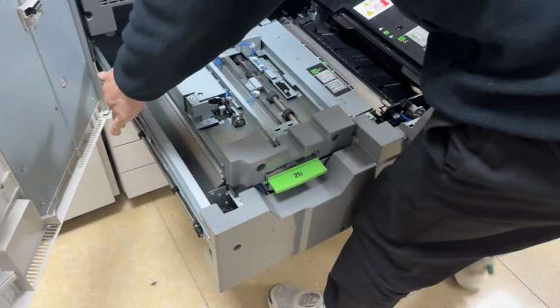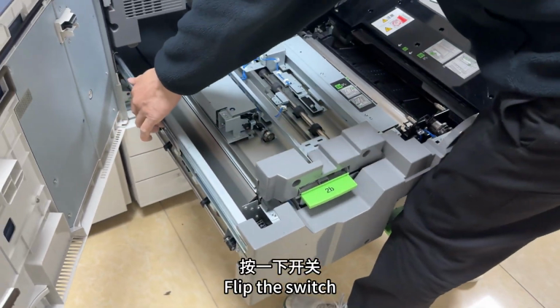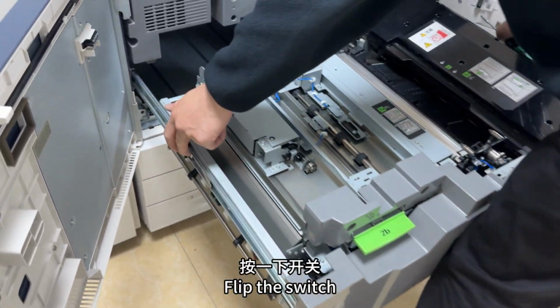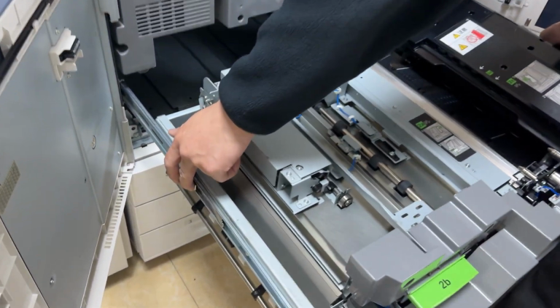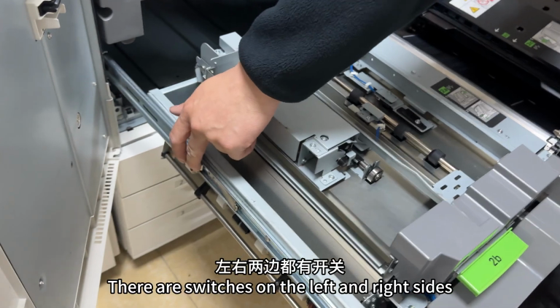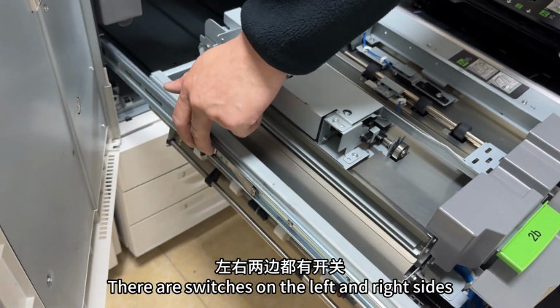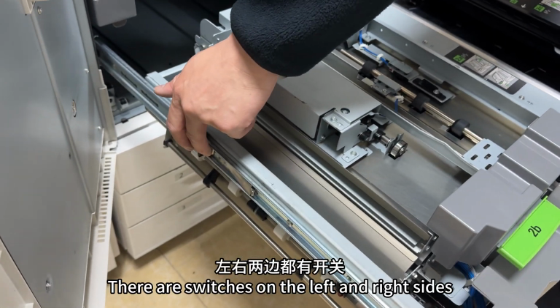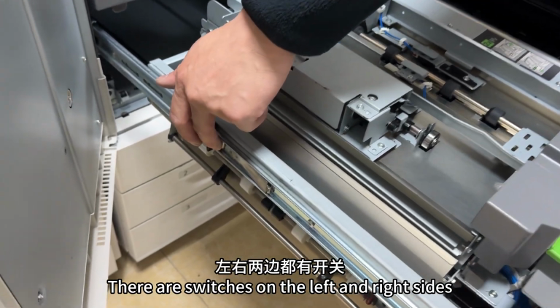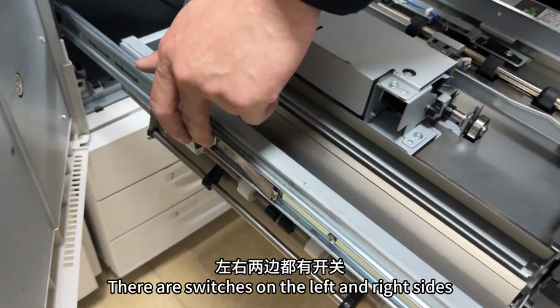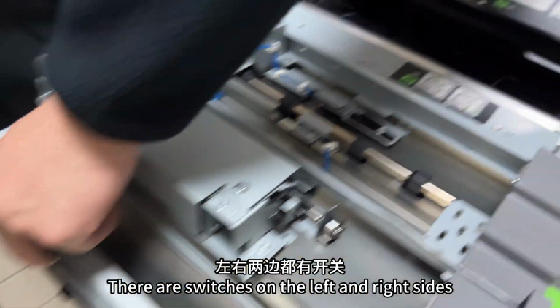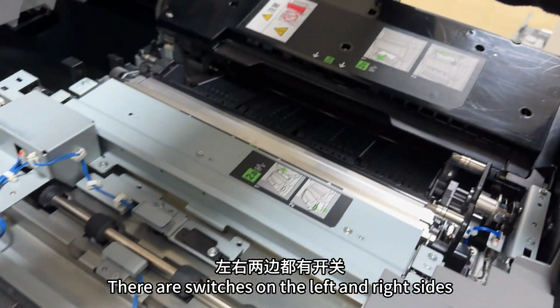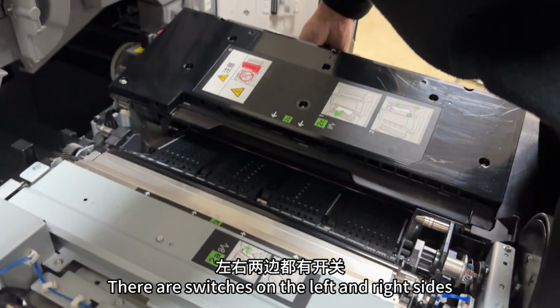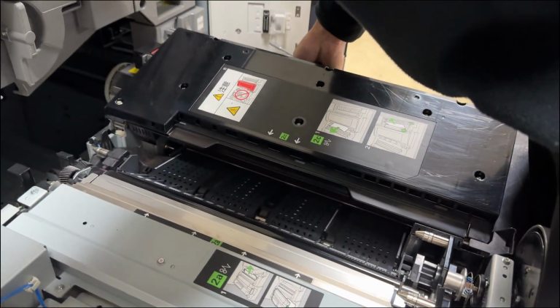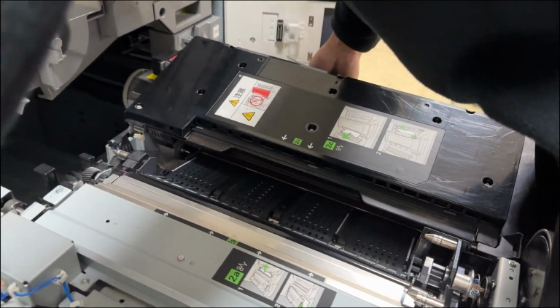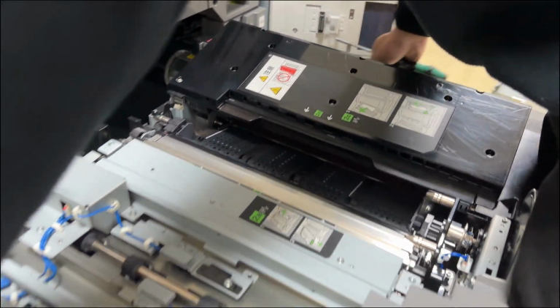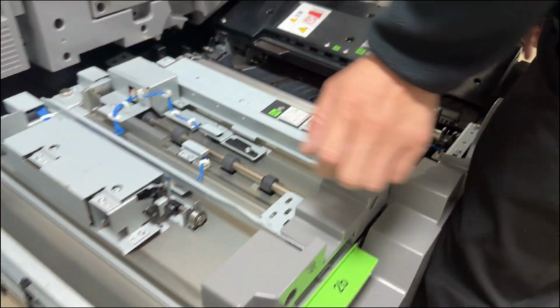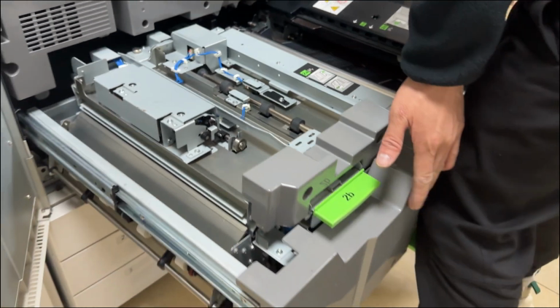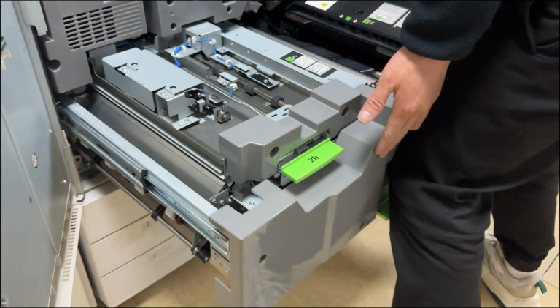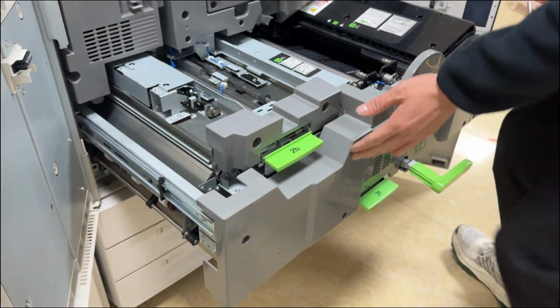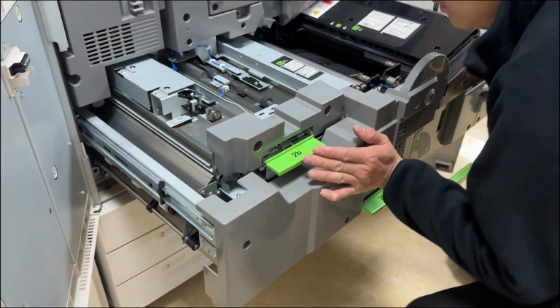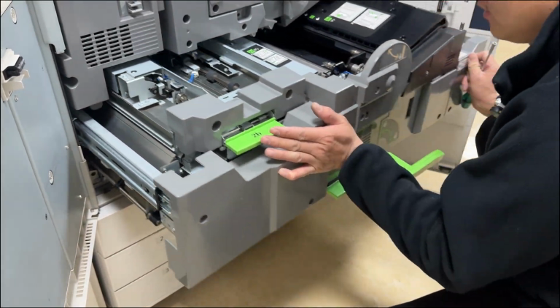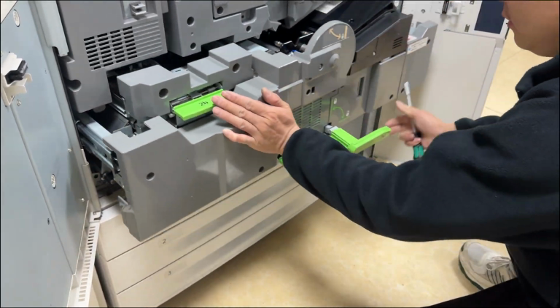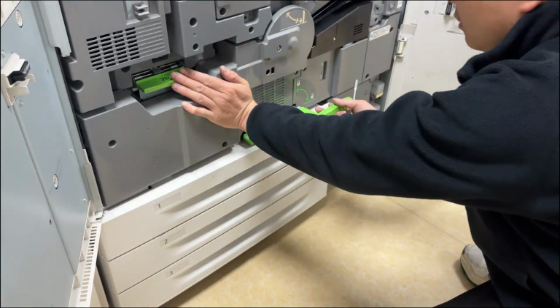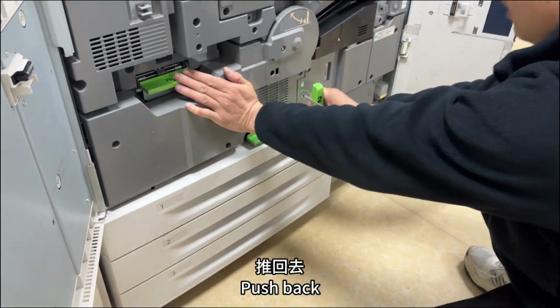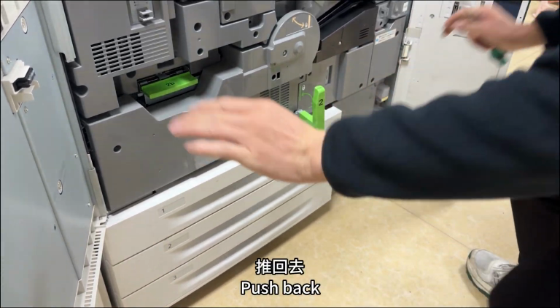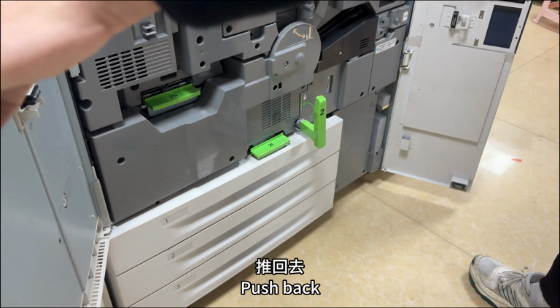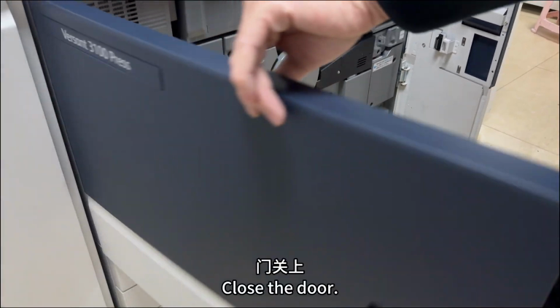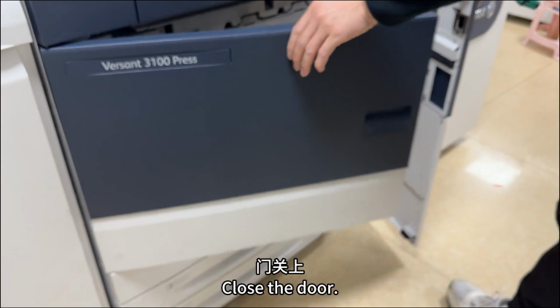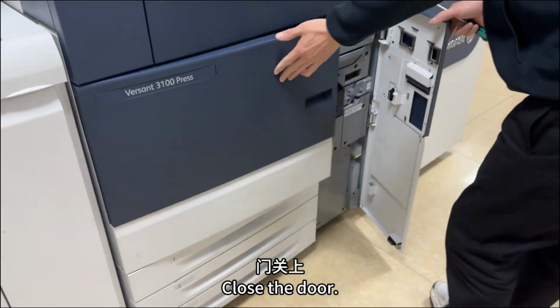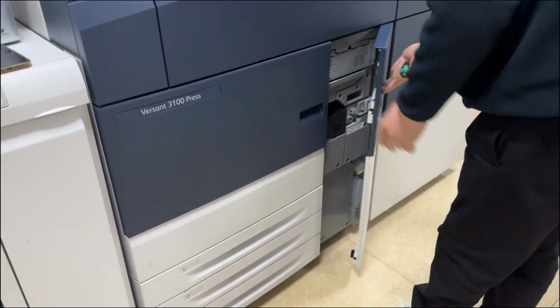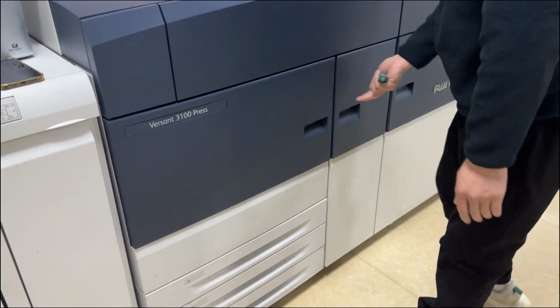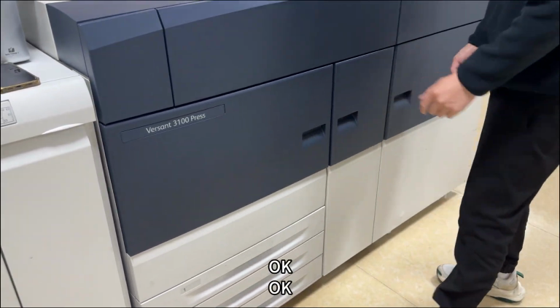Press the switch — there are switches on the left and right sides. Push back. Close the door. Okay.